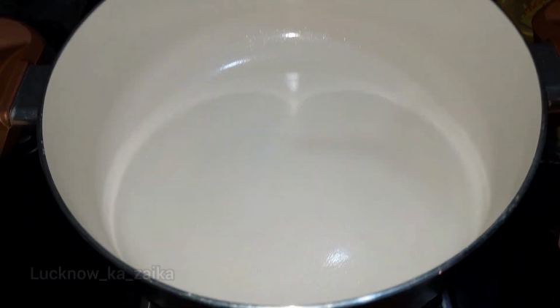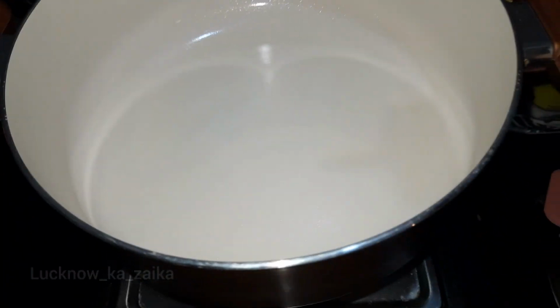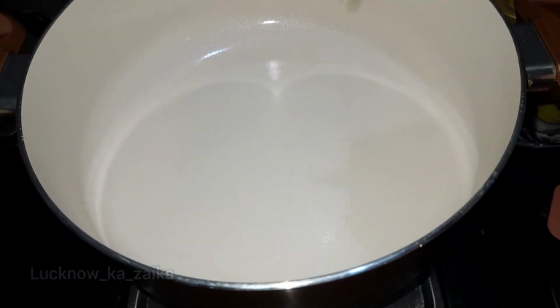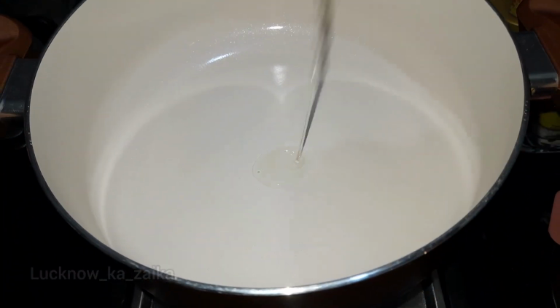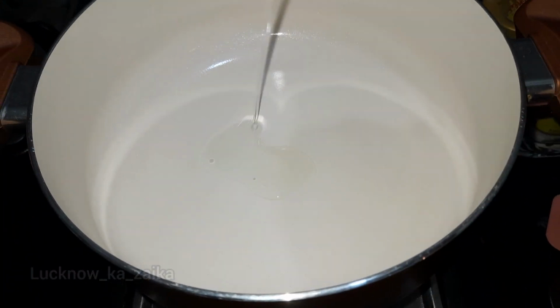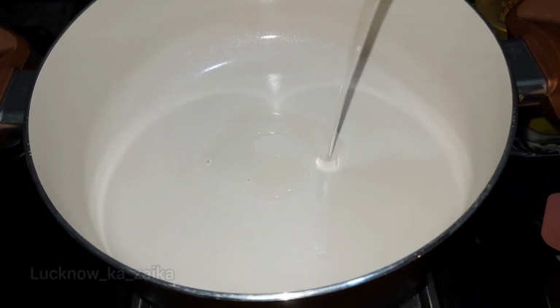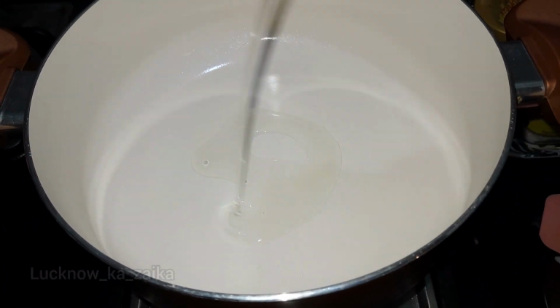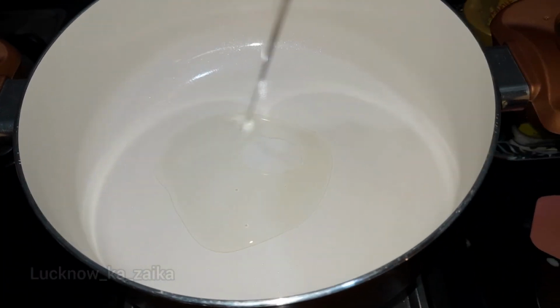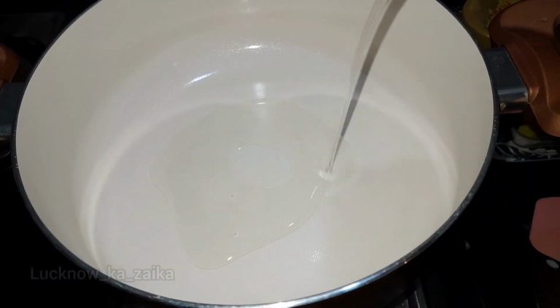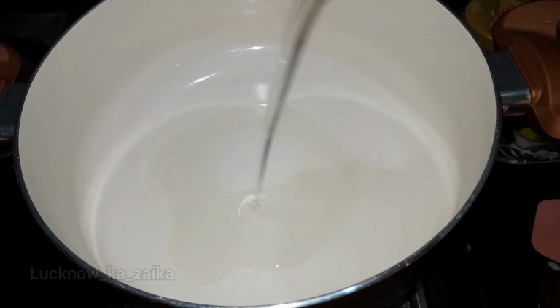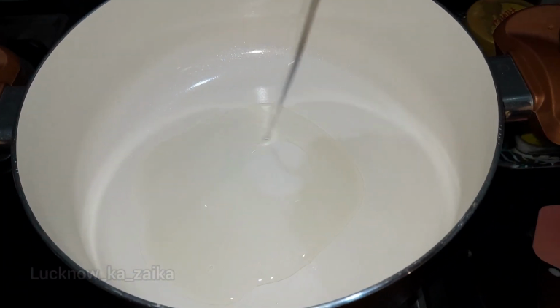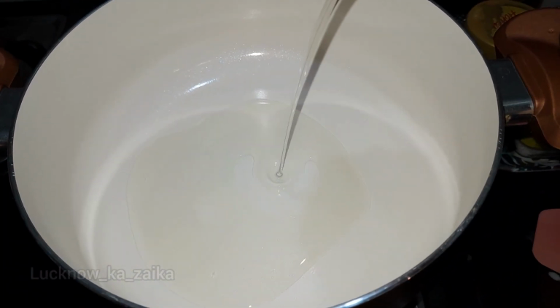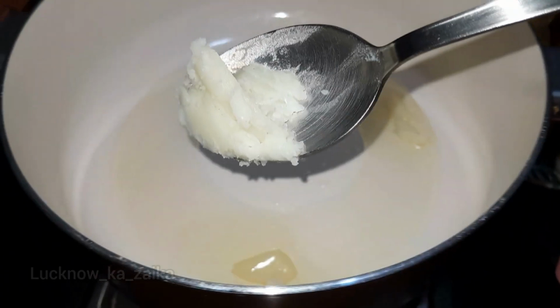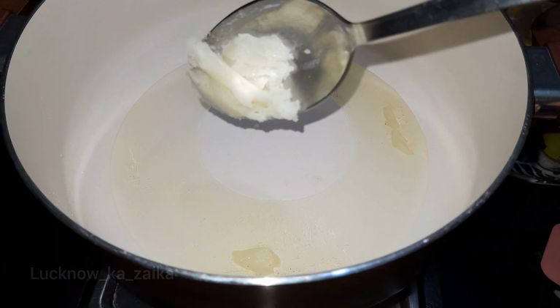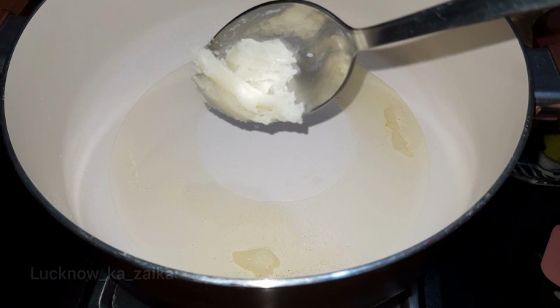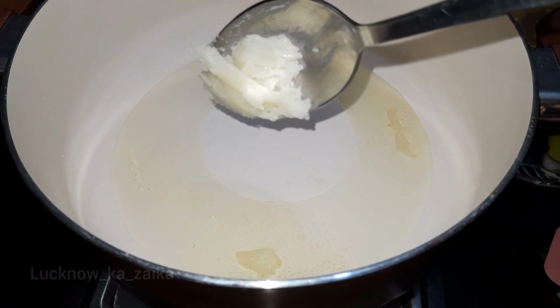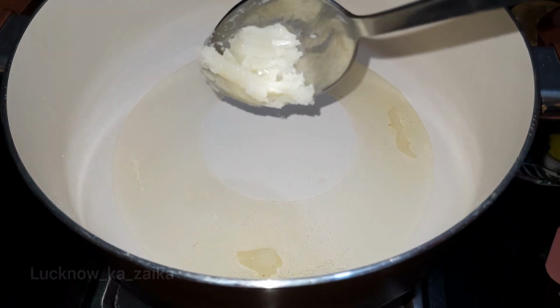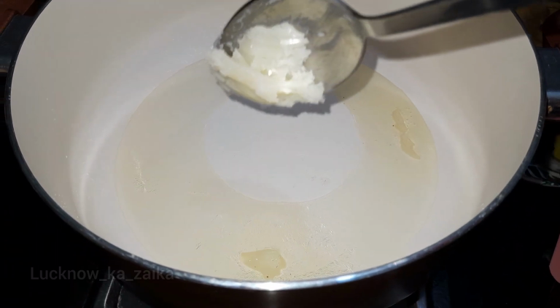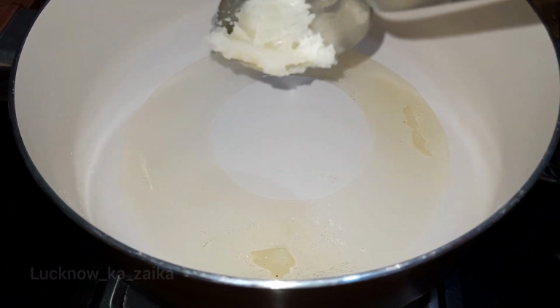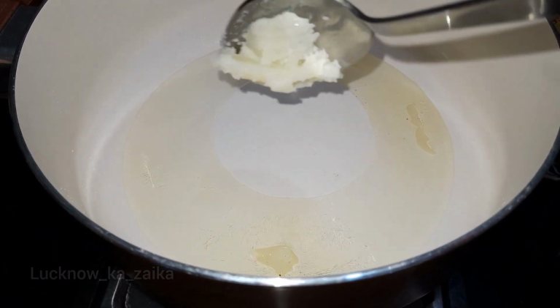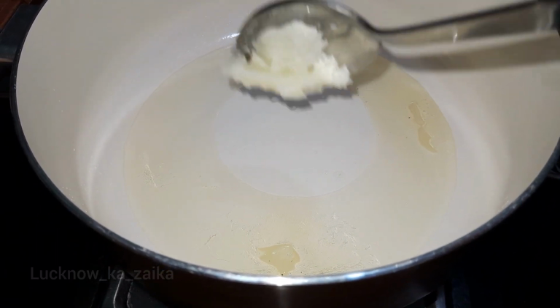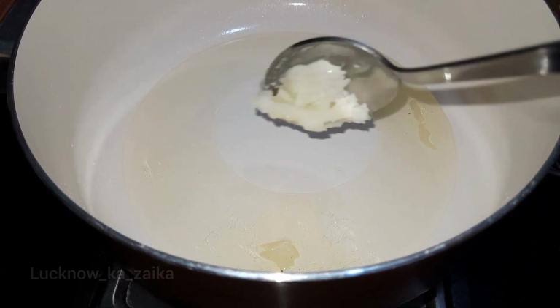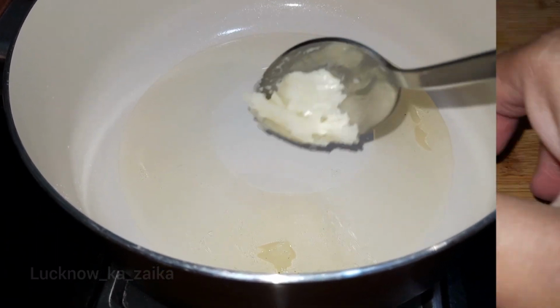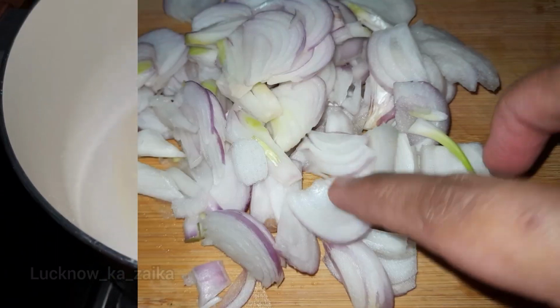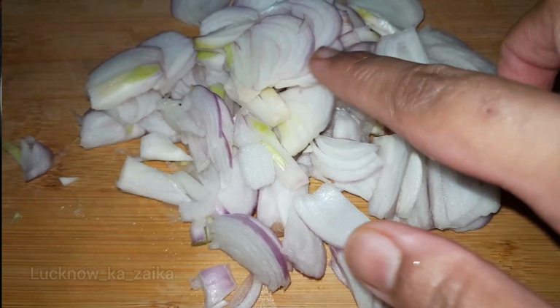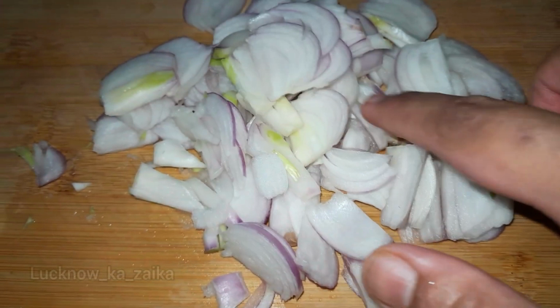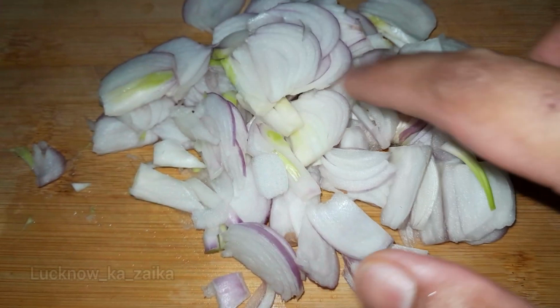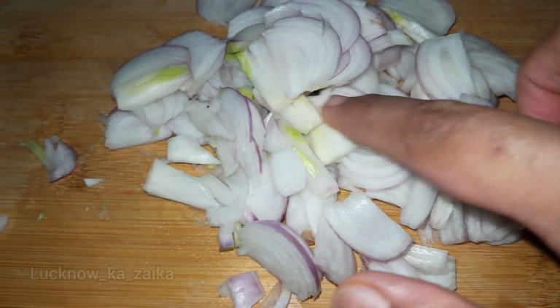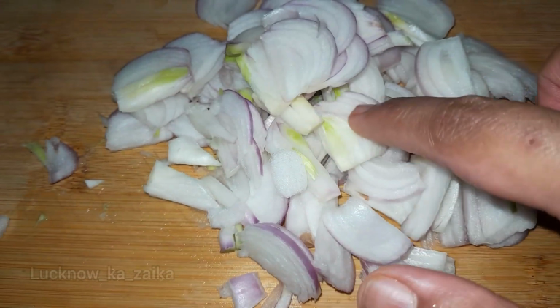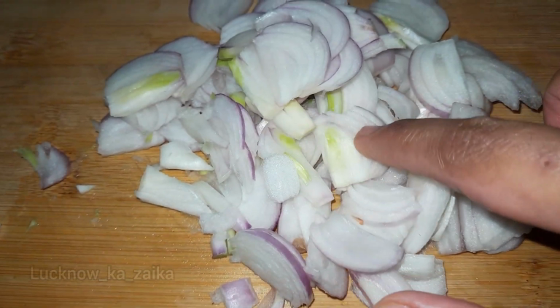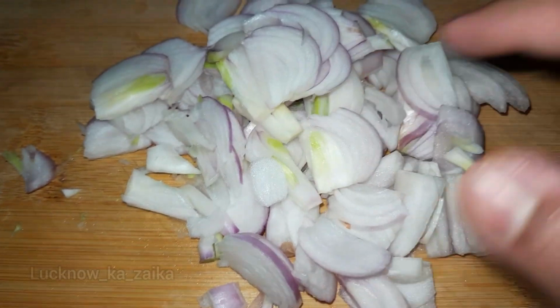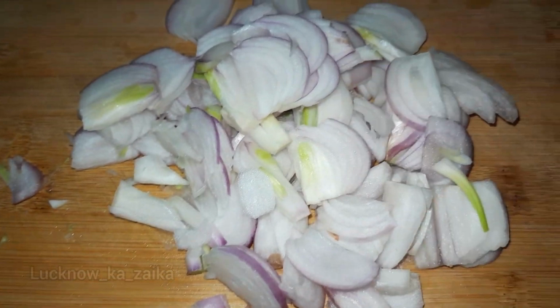First of all, I have put oil in the pan and I will add desi ghee along with a little oil.